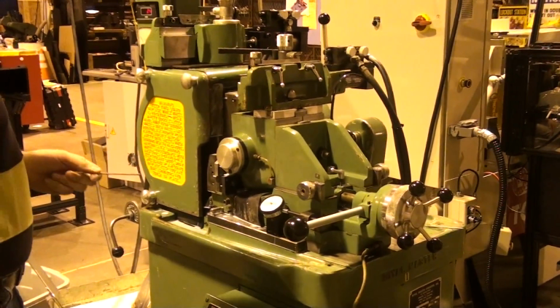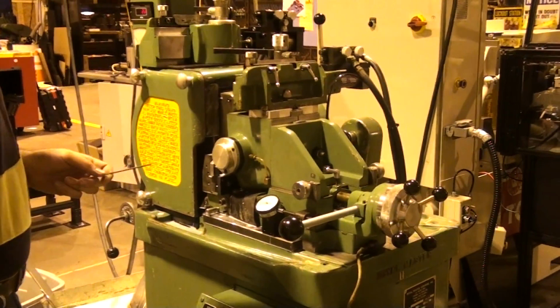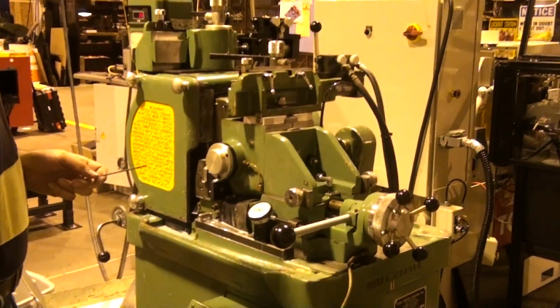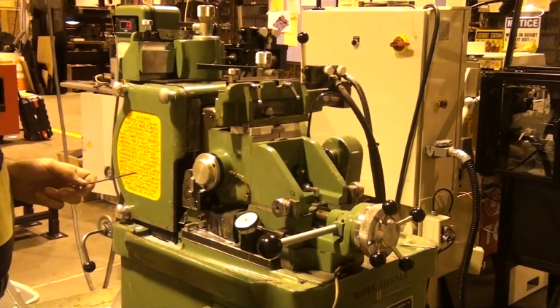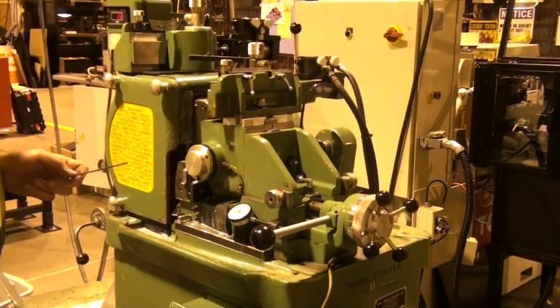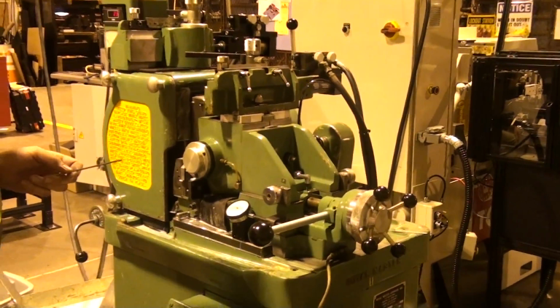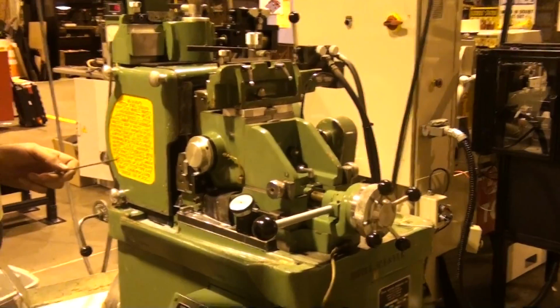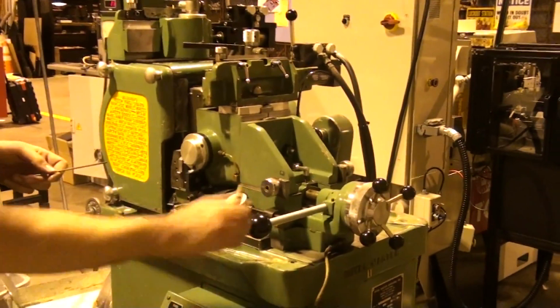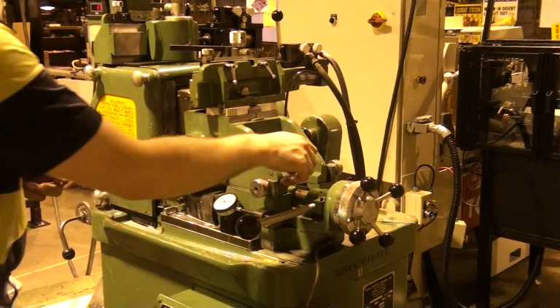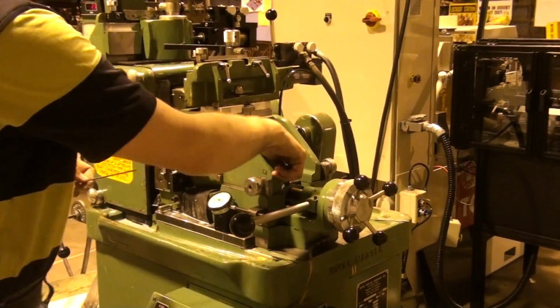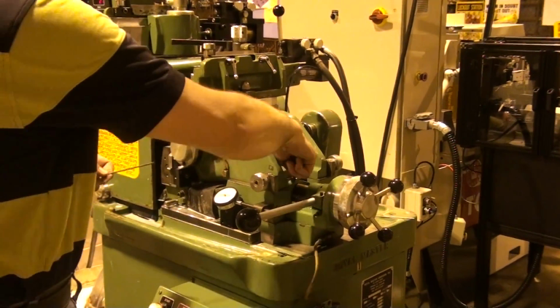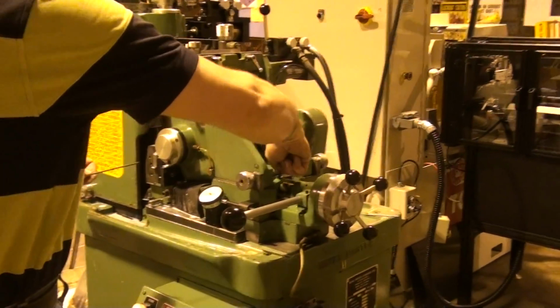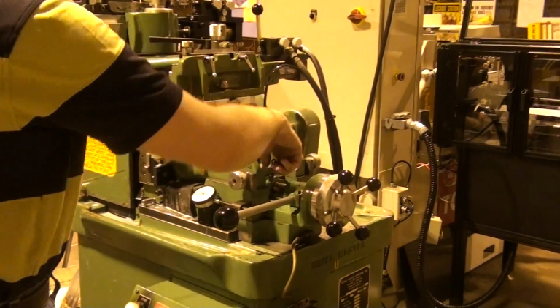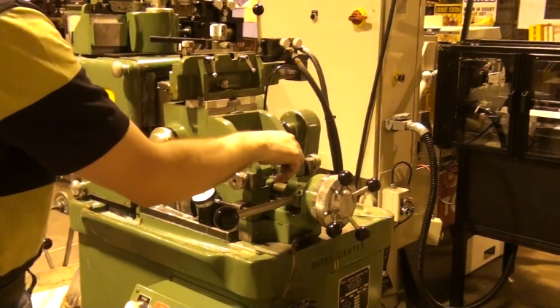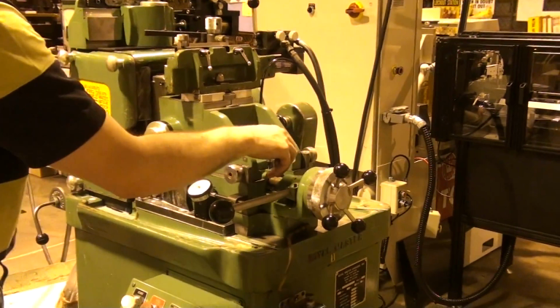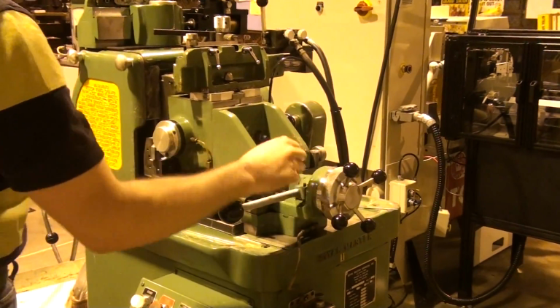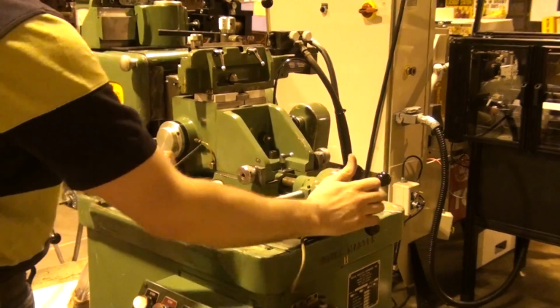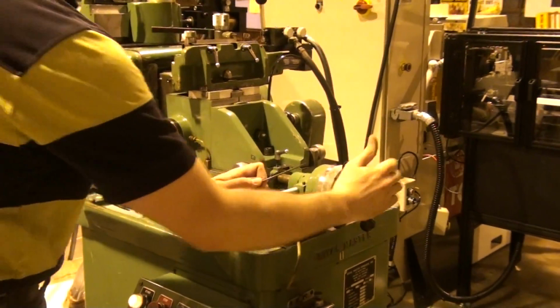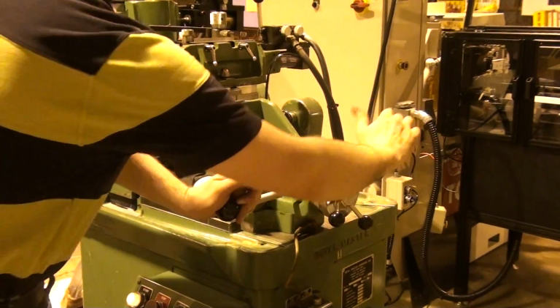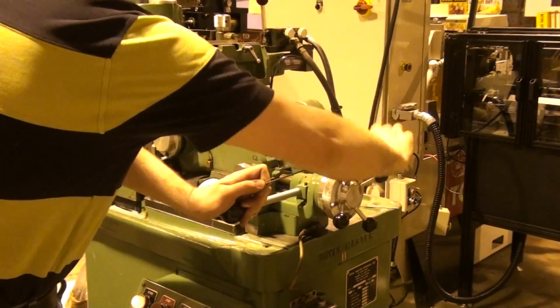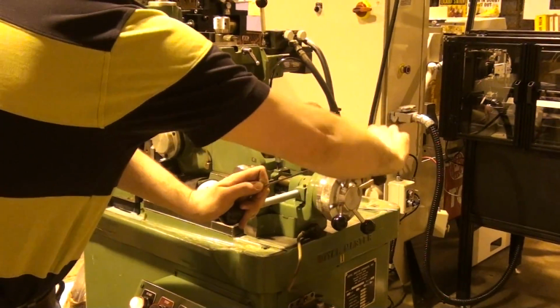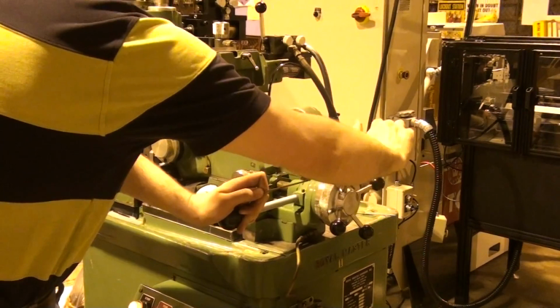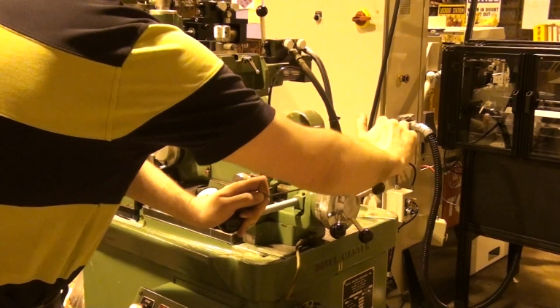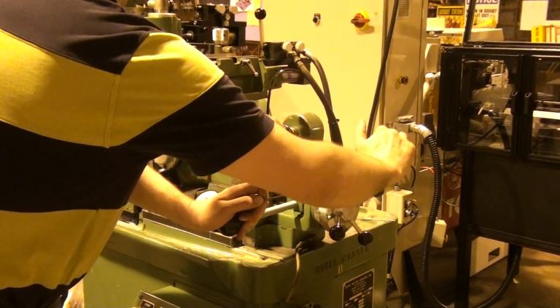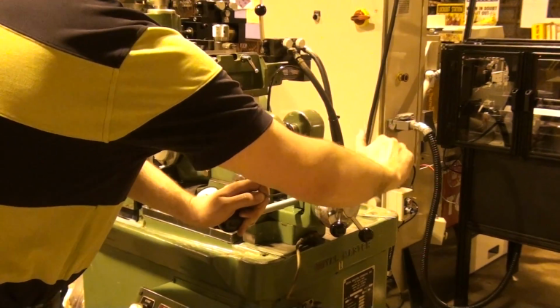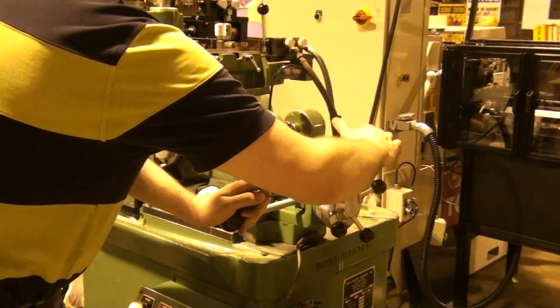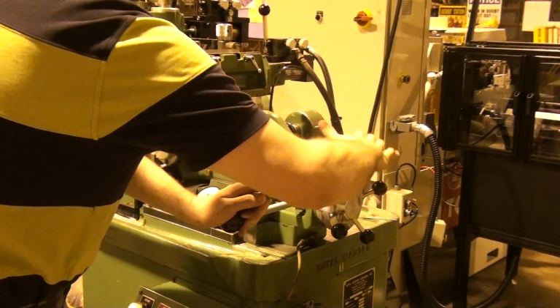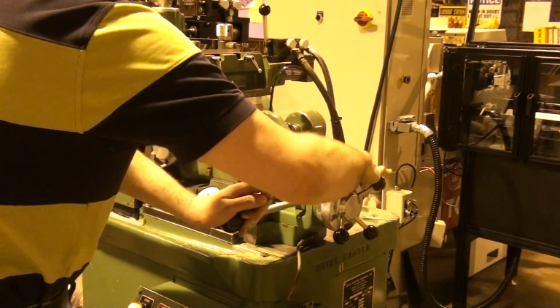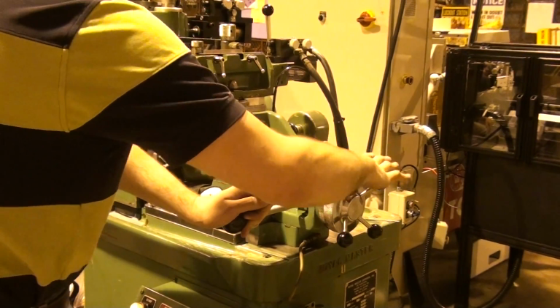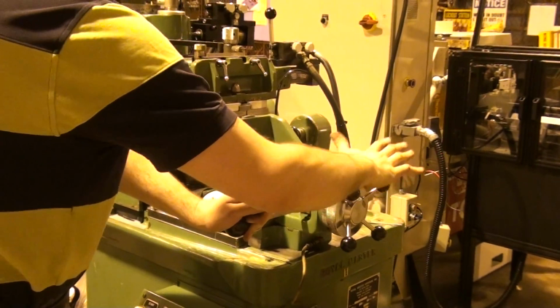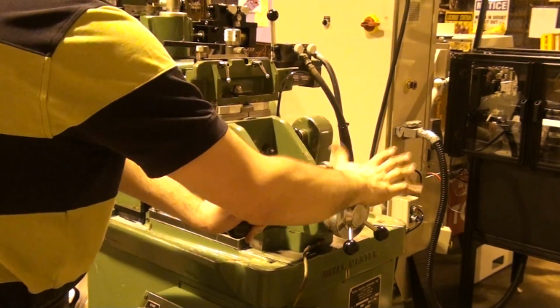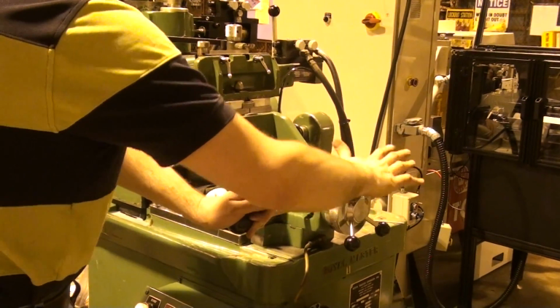How do you change diameters, Nate? You change diameters by loosening your lock, tapping the handle to the right — figures to the left.